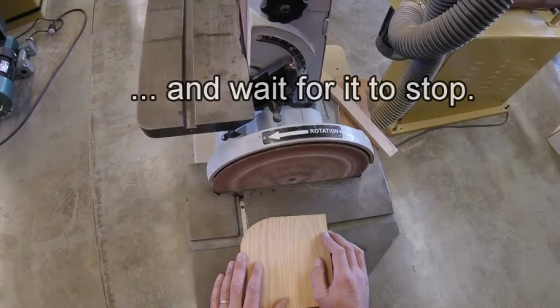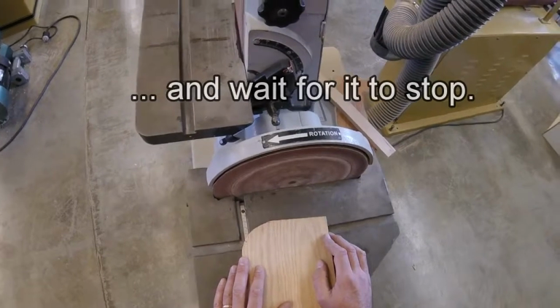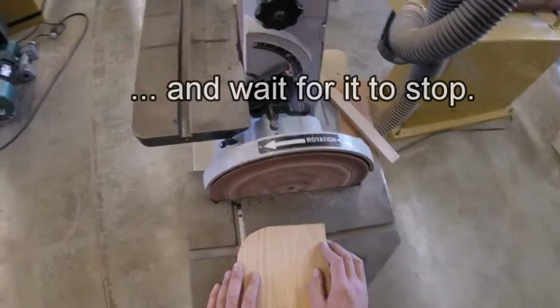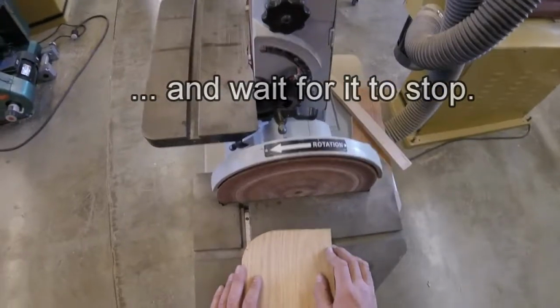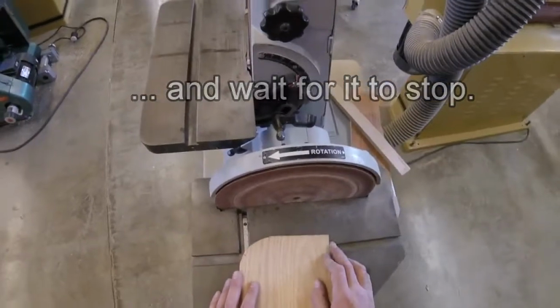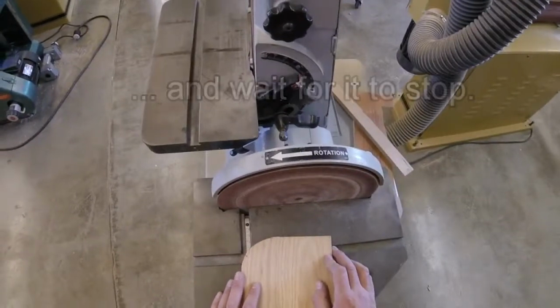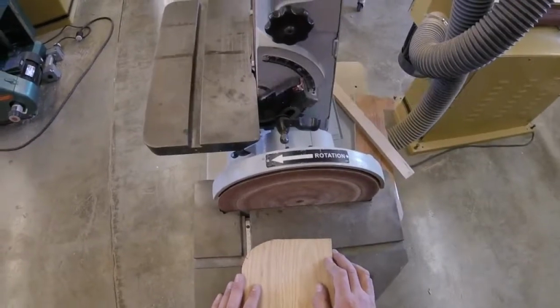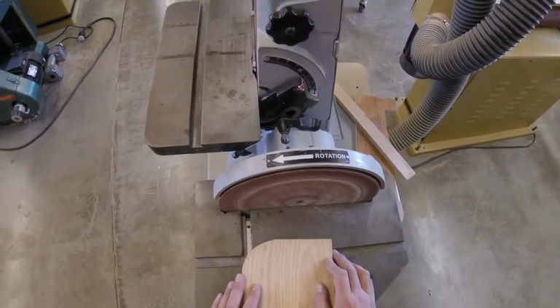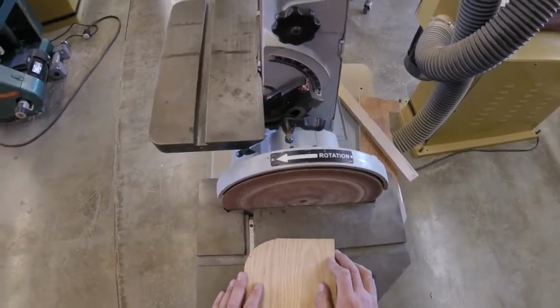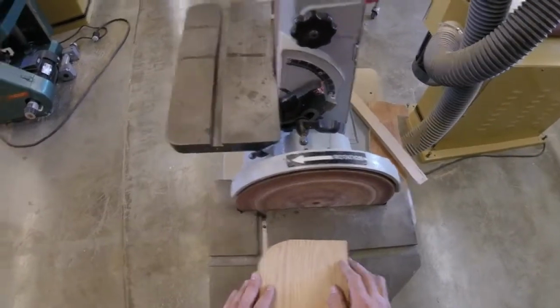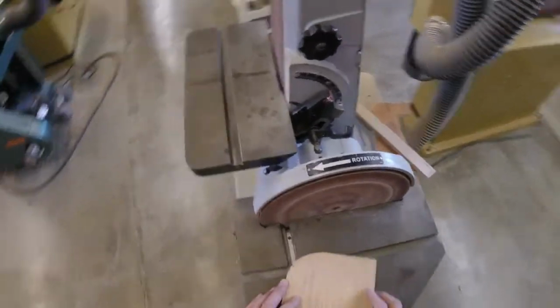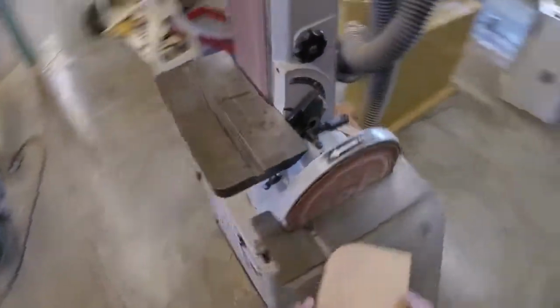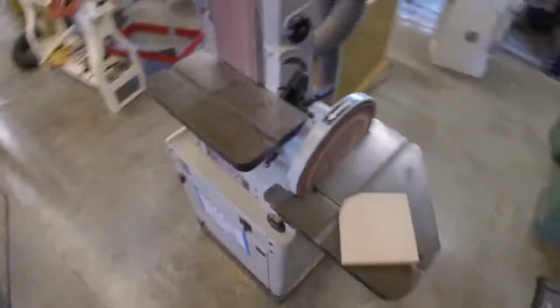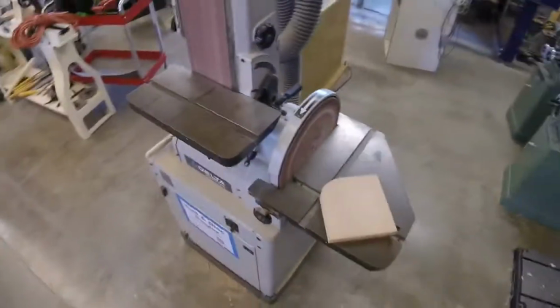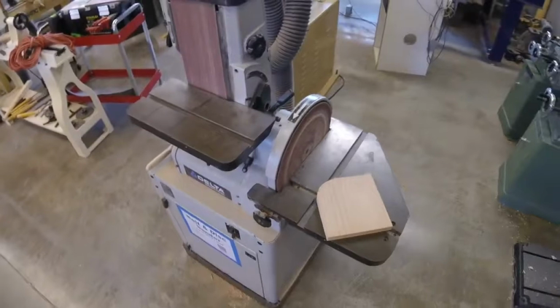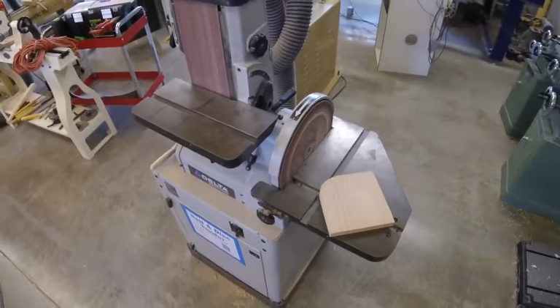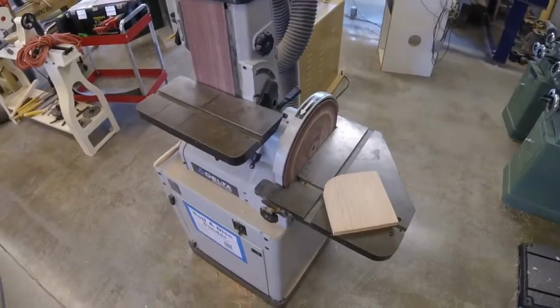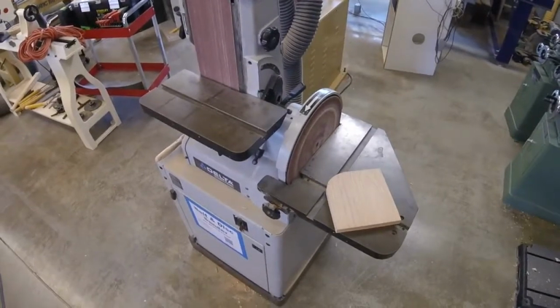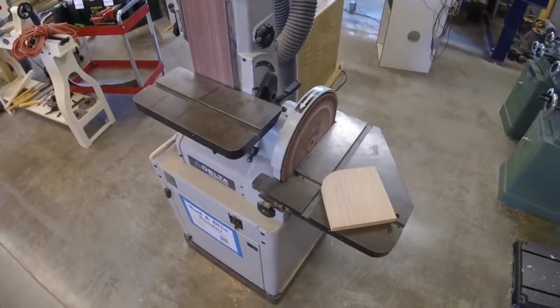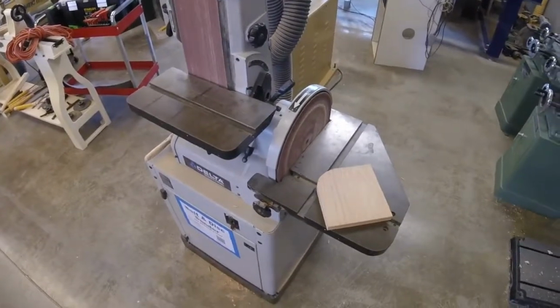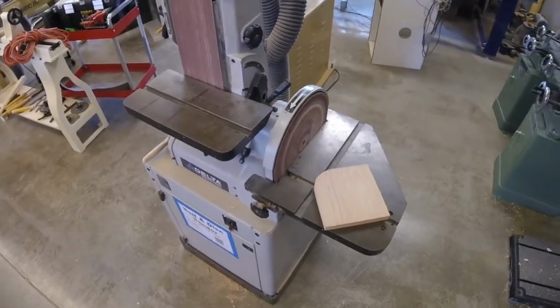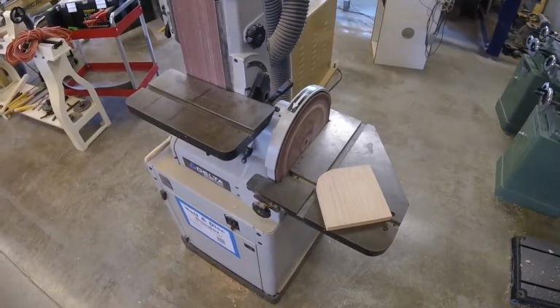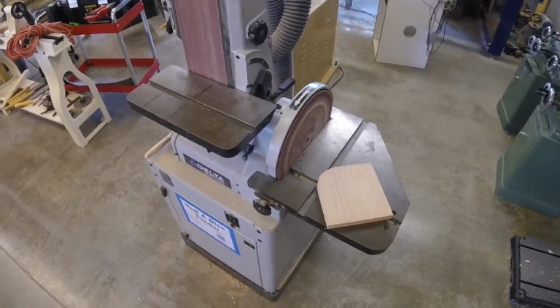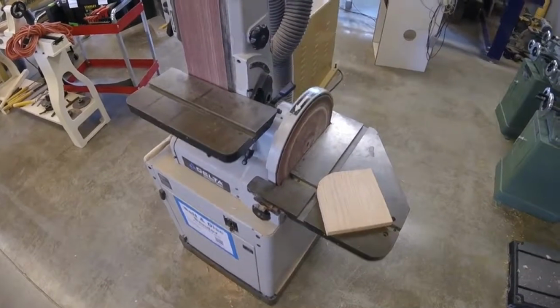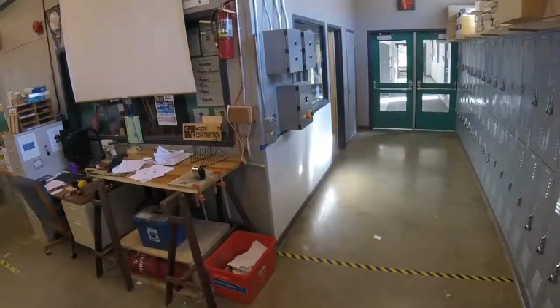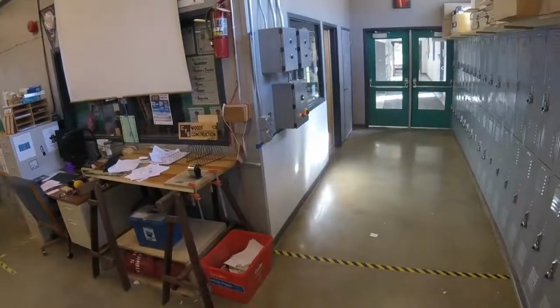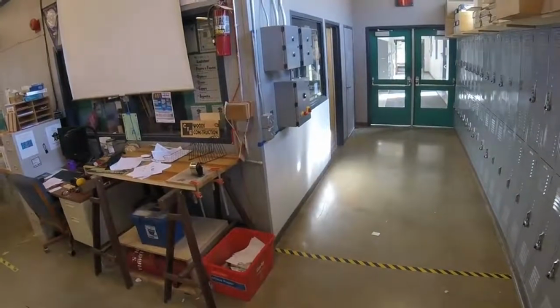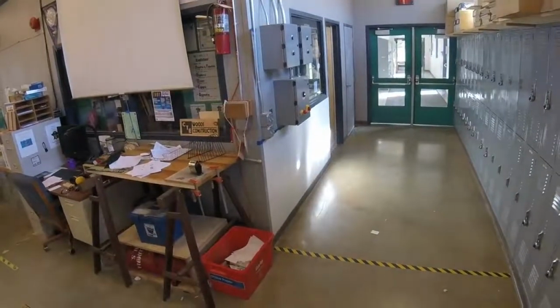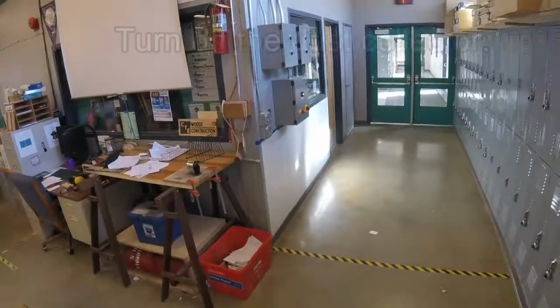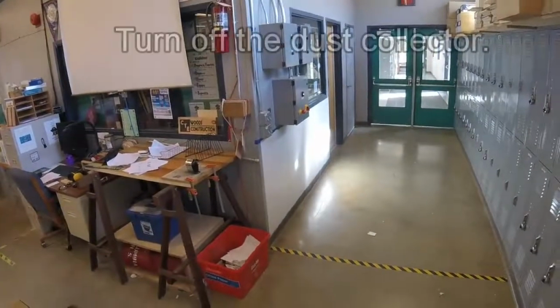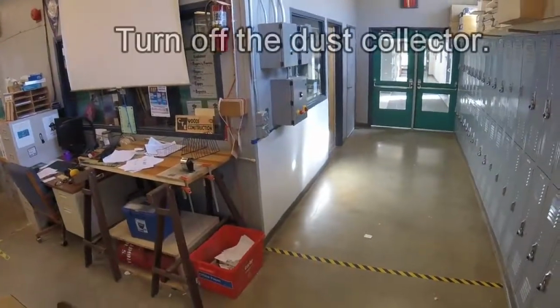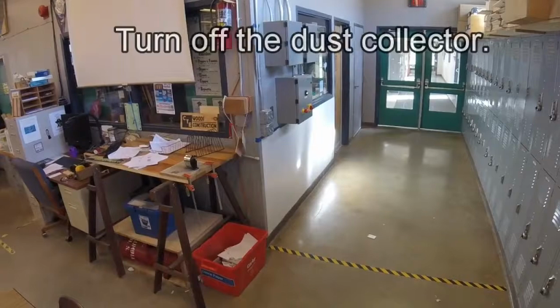Turn the machine off and wait for it to come to a complete stop. And that is your belt and disc sander, or combination sander. When you're done, turn off the dust collector.